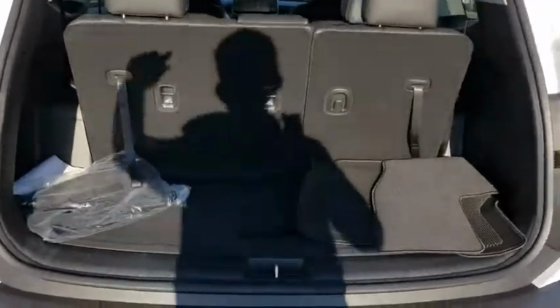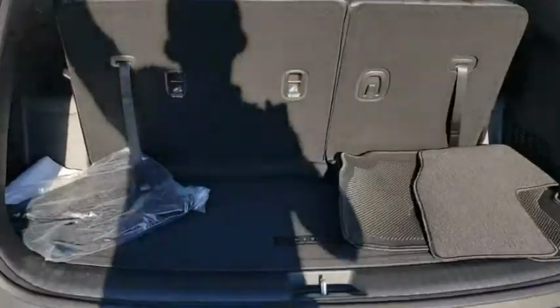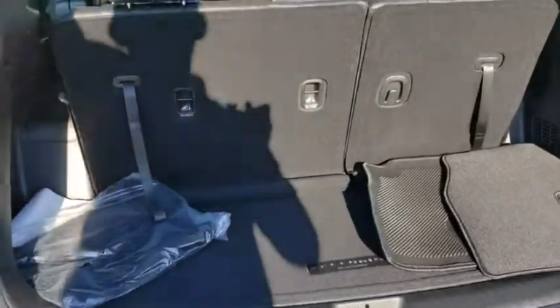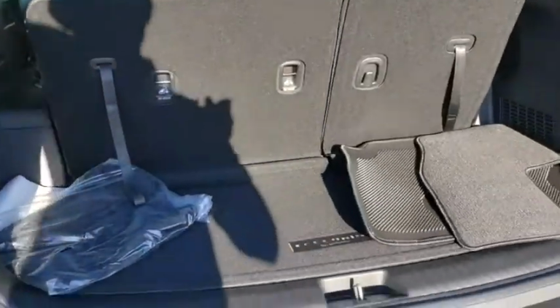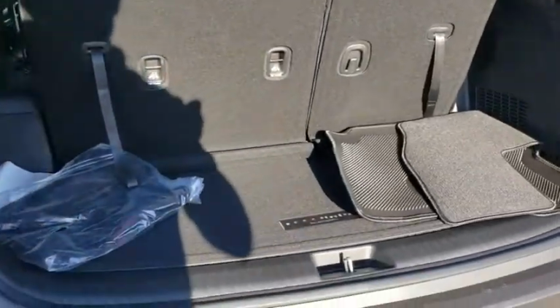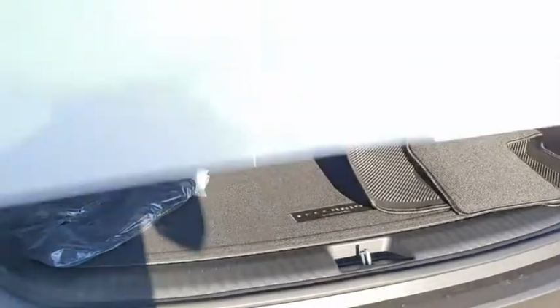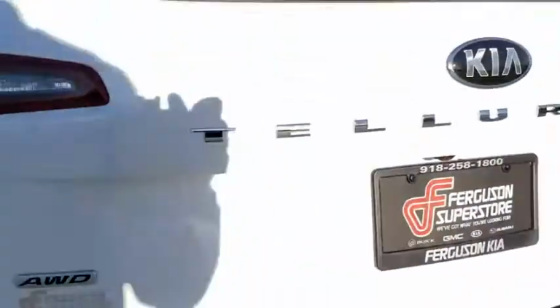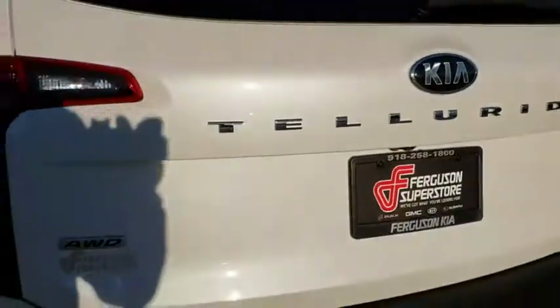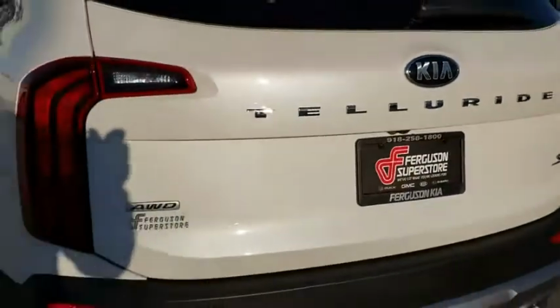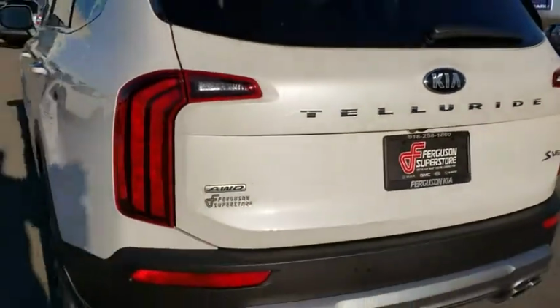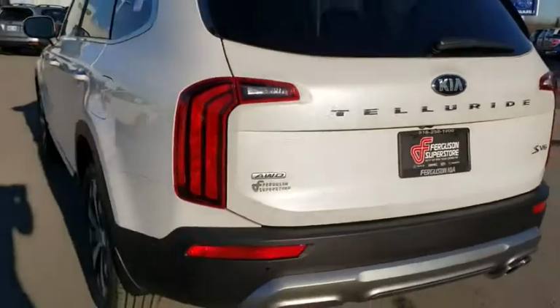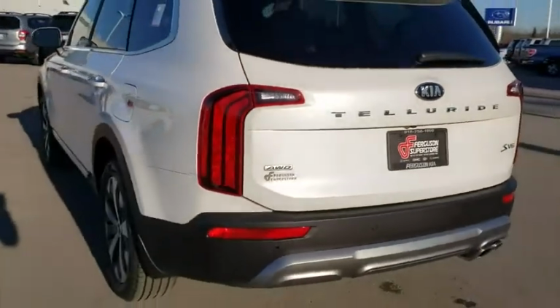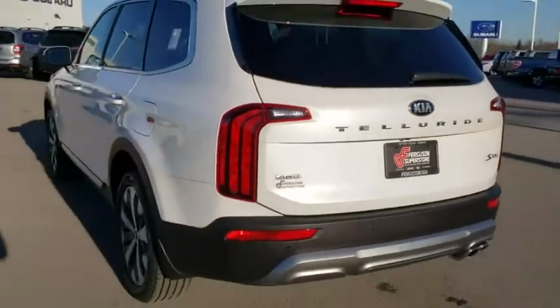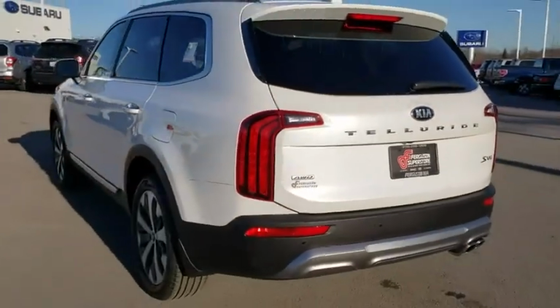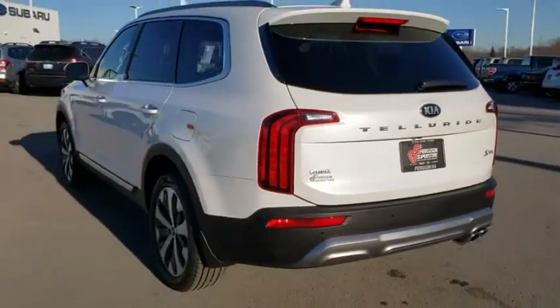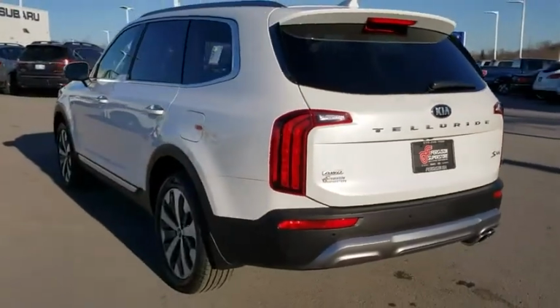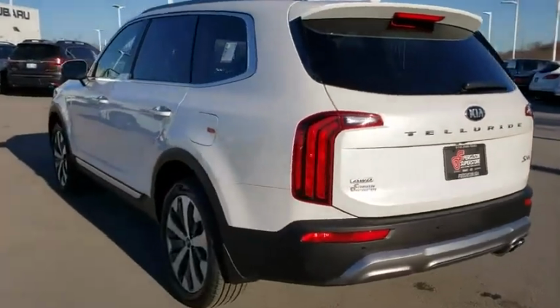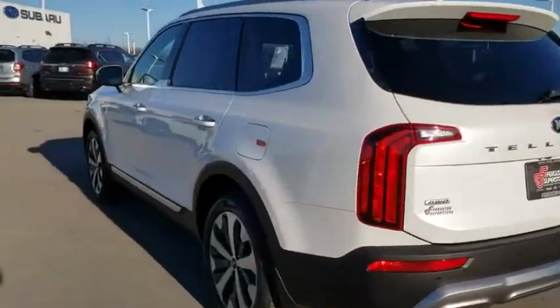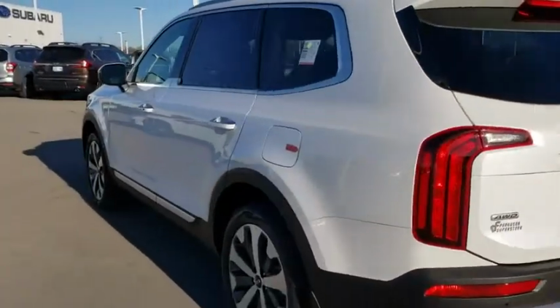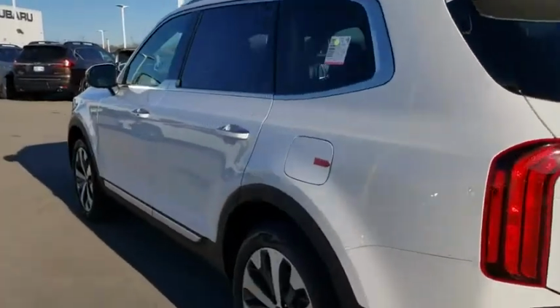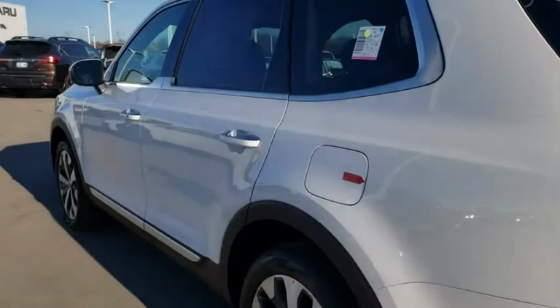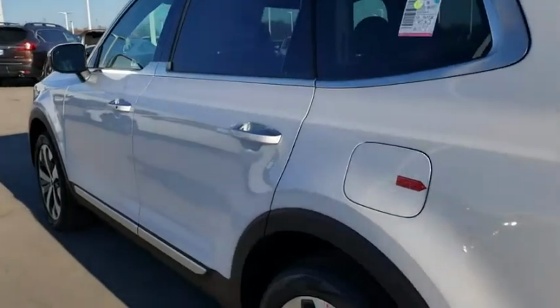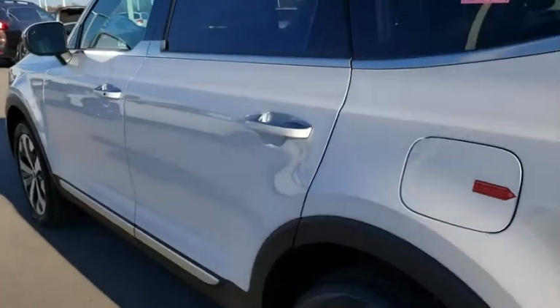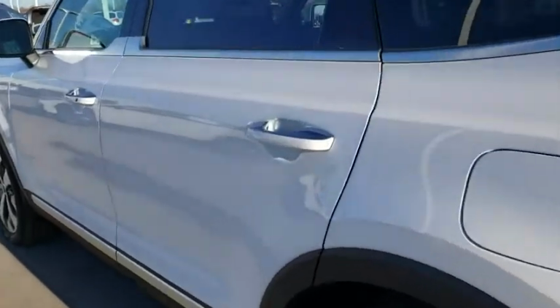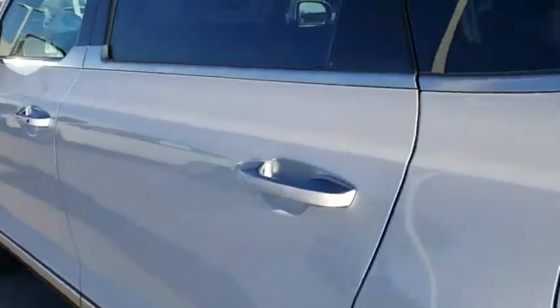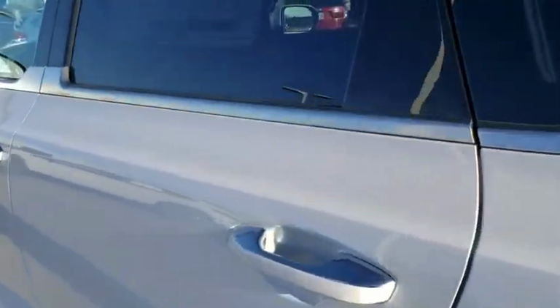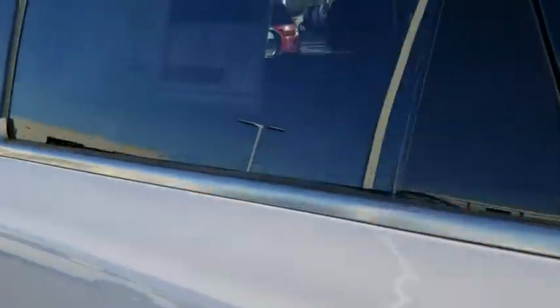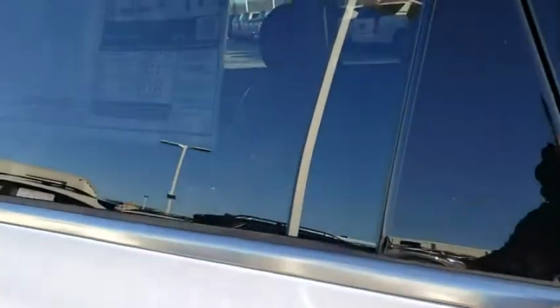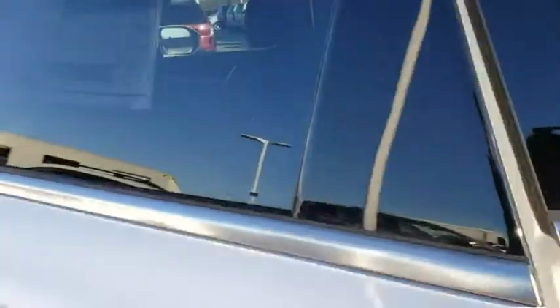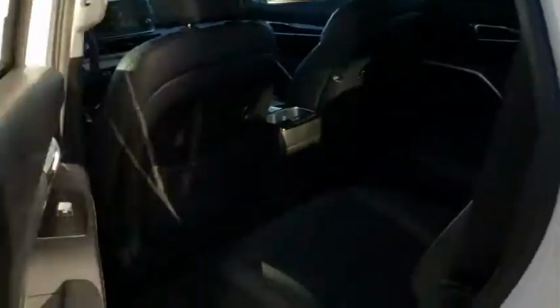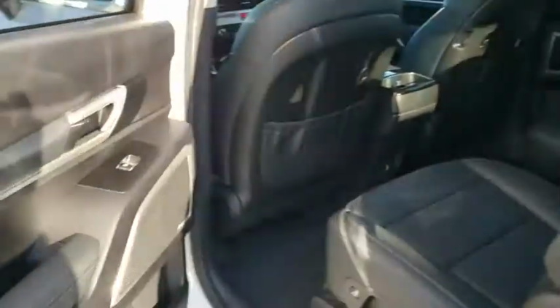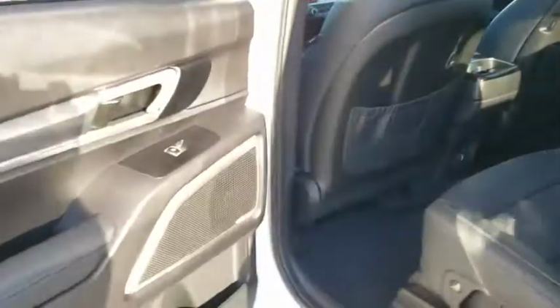Leather-wrapped steering wheel, power steering, adjustable steering wheel, keyless start, cruise control, four-wheel disc brakes, aluminum wheels, rear defrost, AM-FM stereo radio.